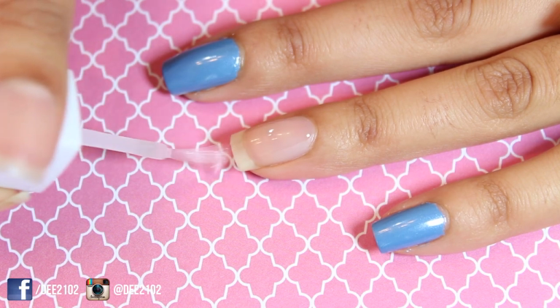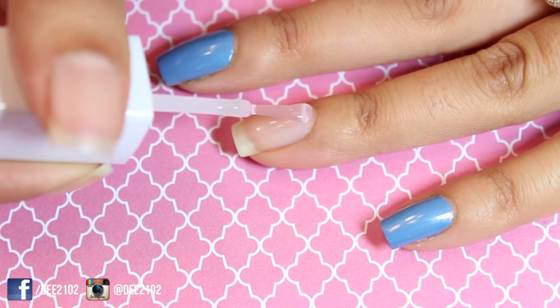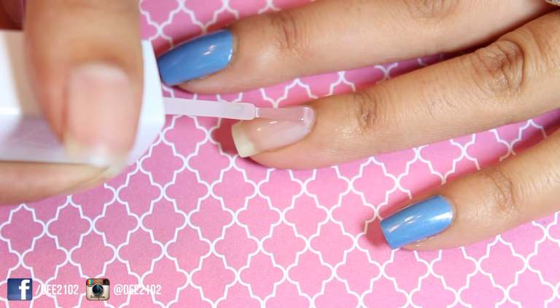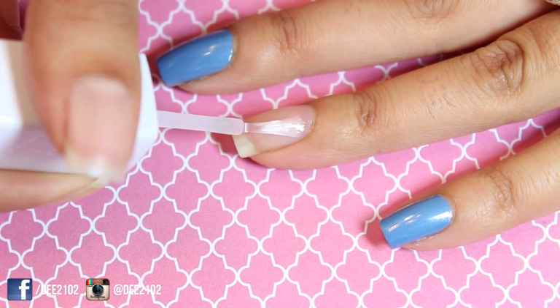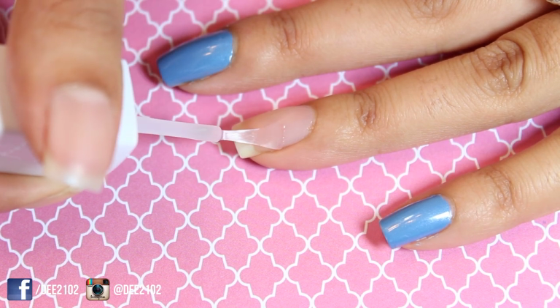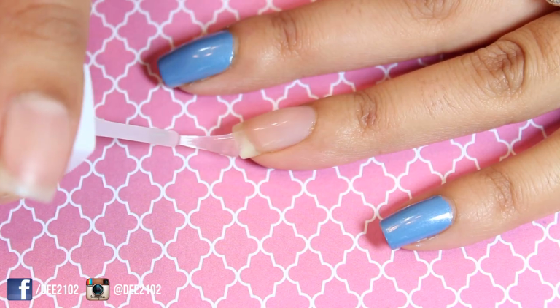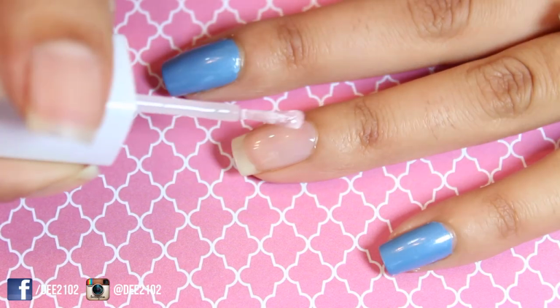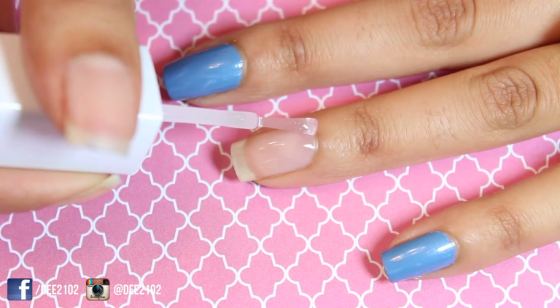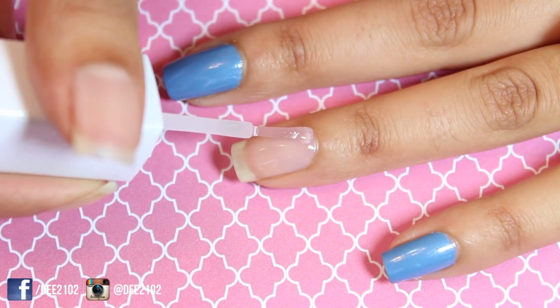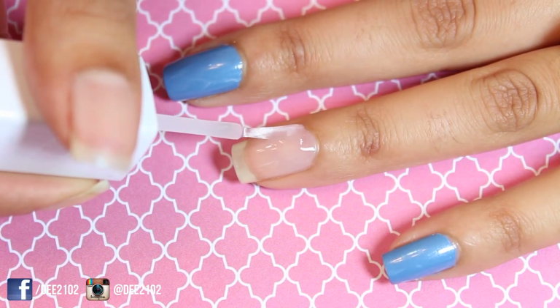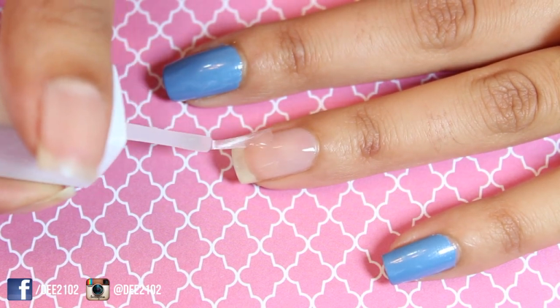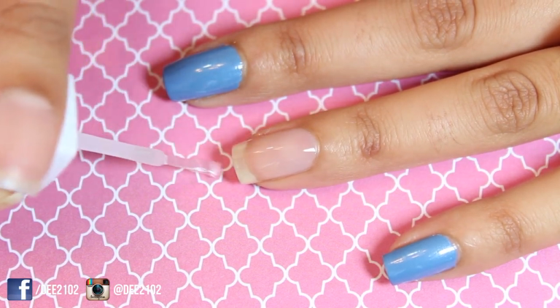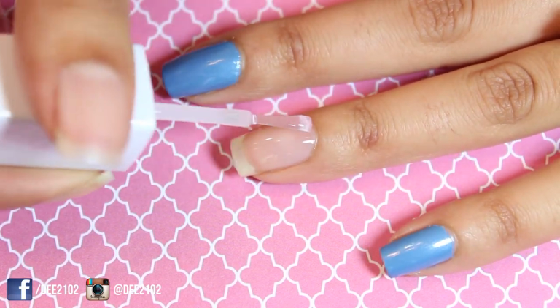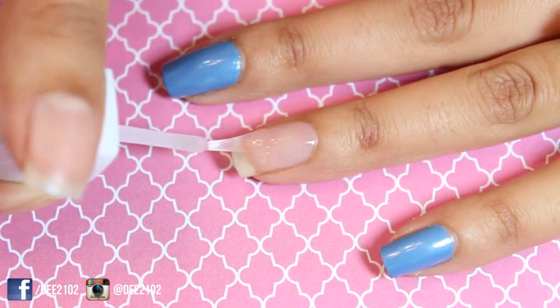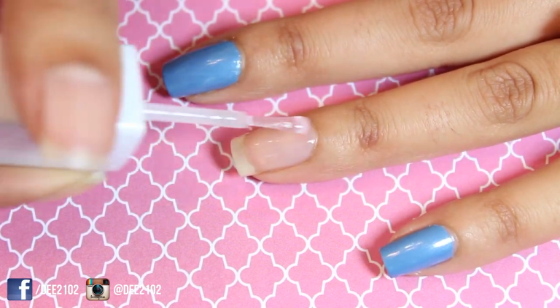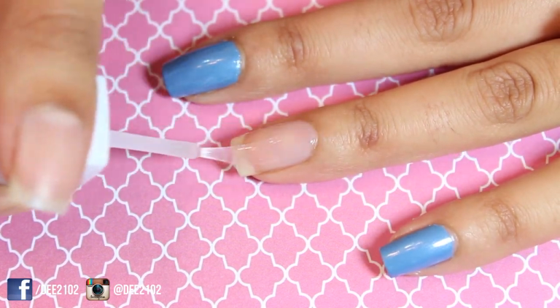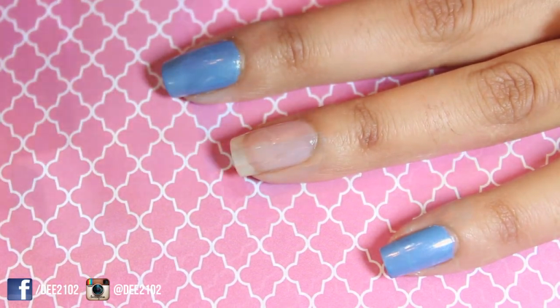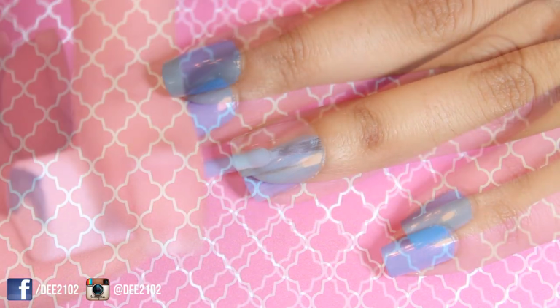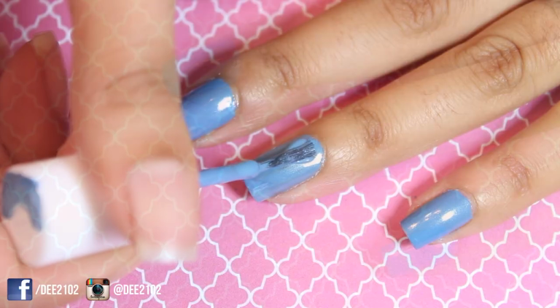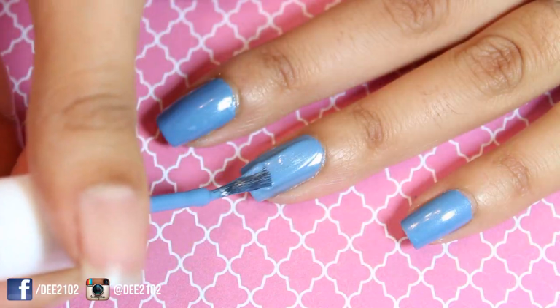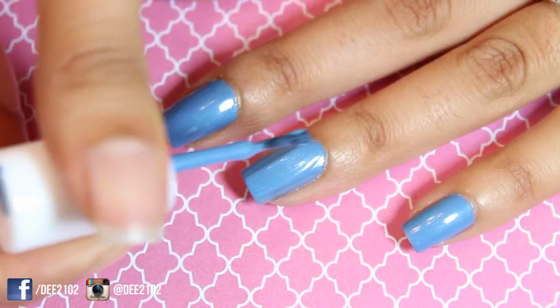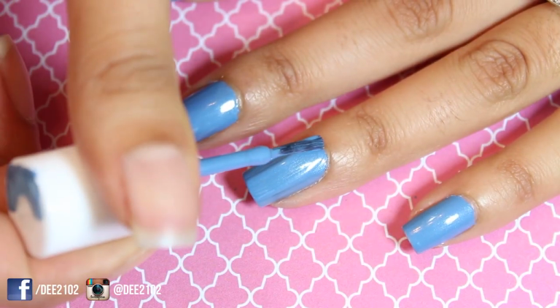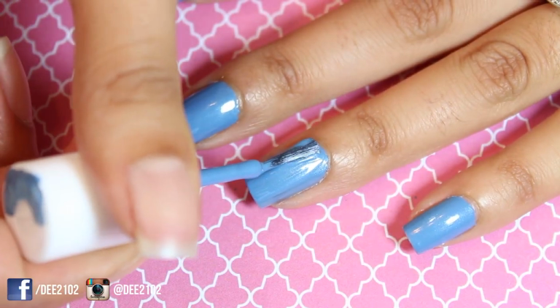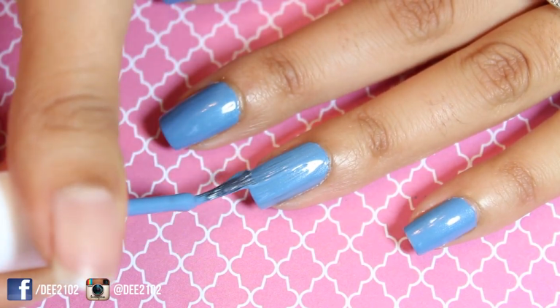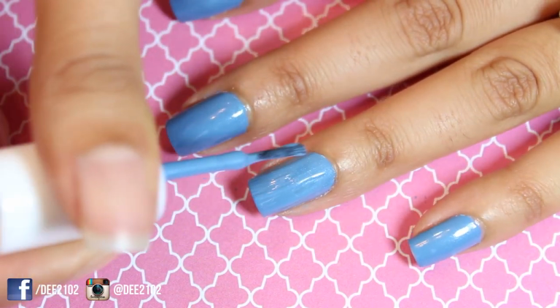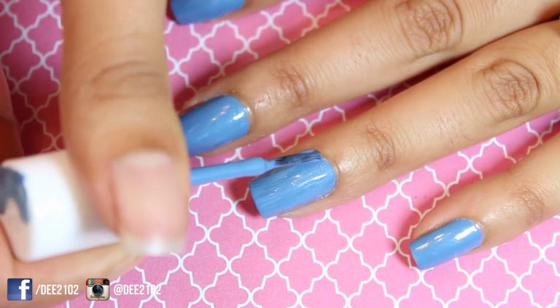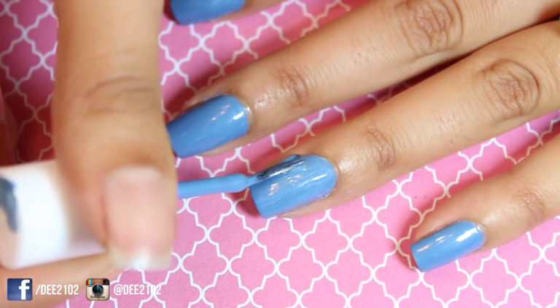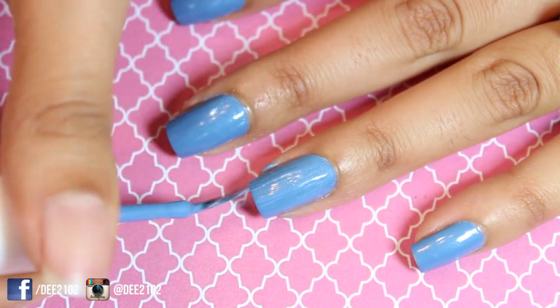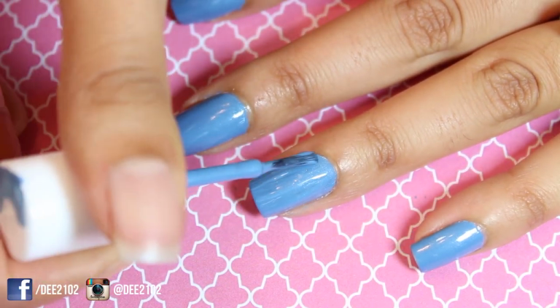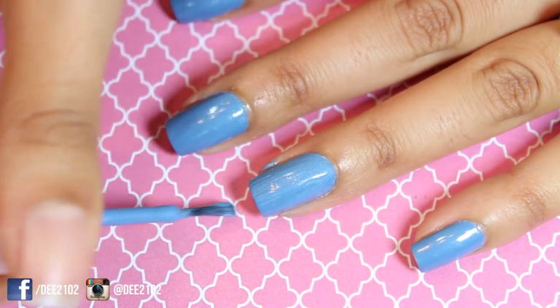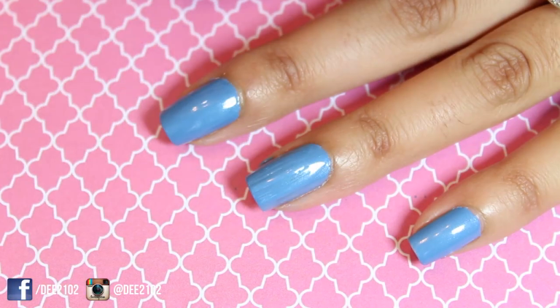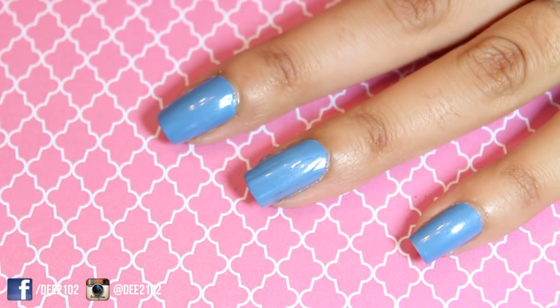Begin by applying a base coat to all of your nails. Apply two coats of a white nail polish to your pointer fingernail and two coats of a blue nail polish to the rest of your nails.